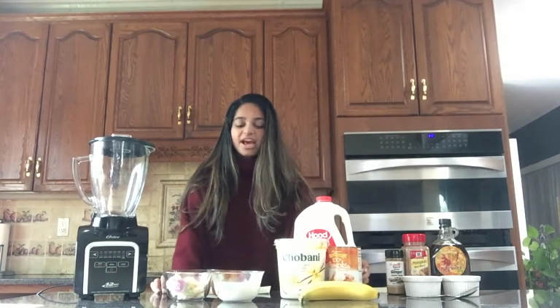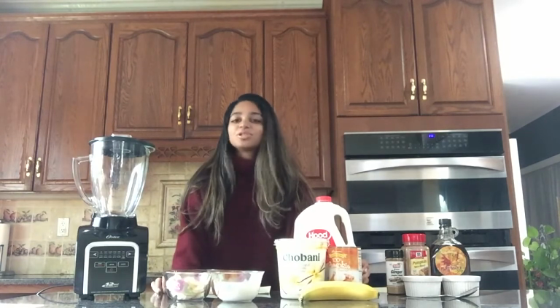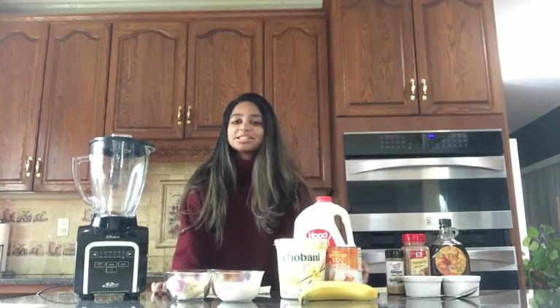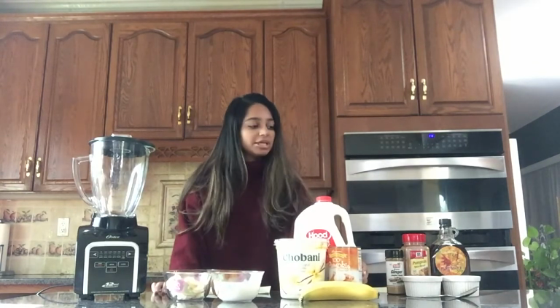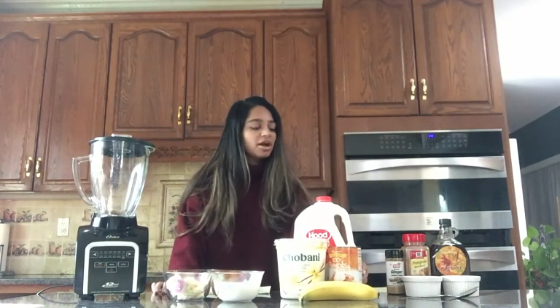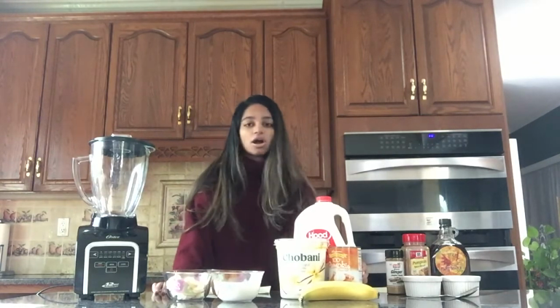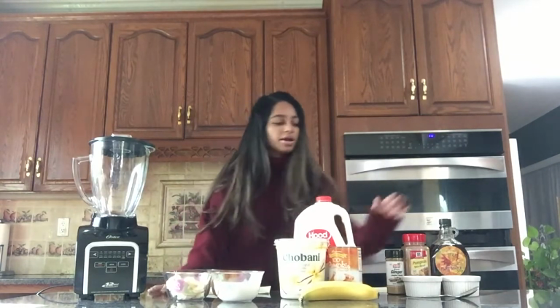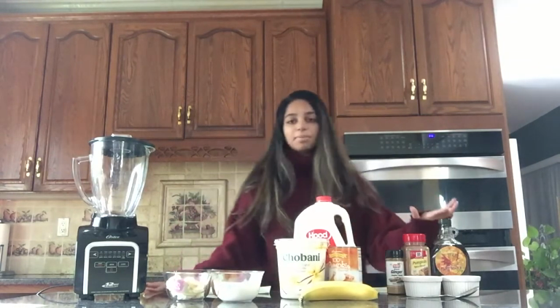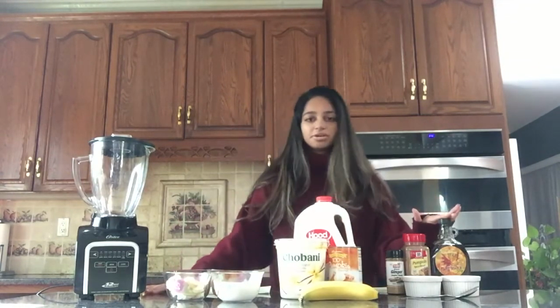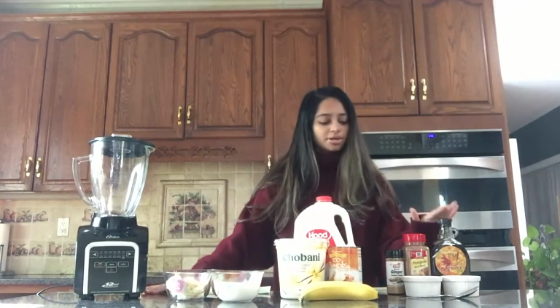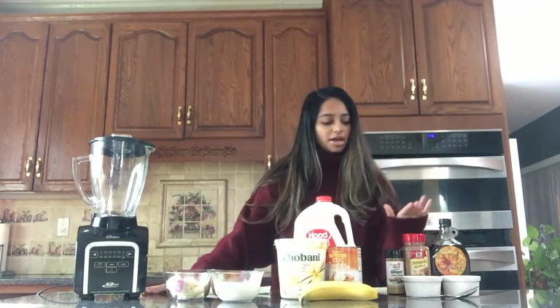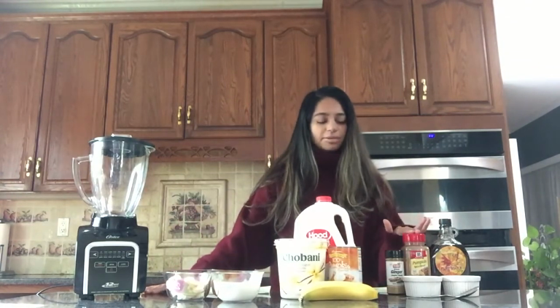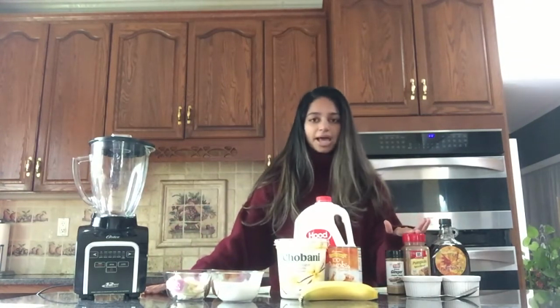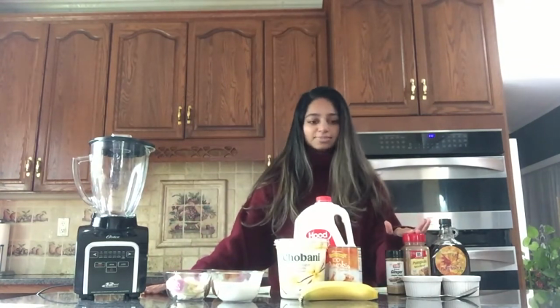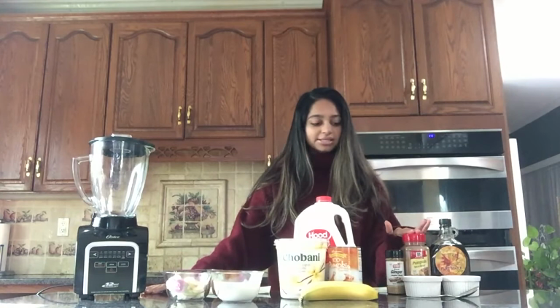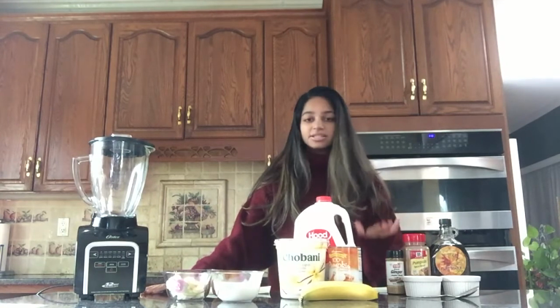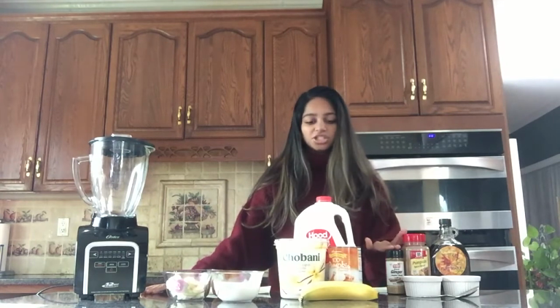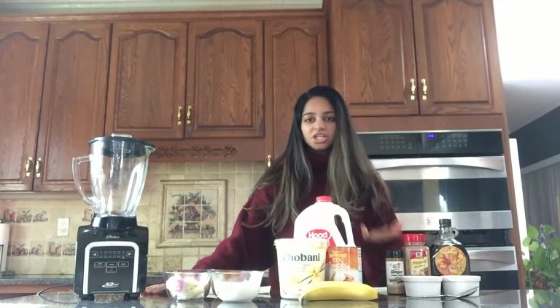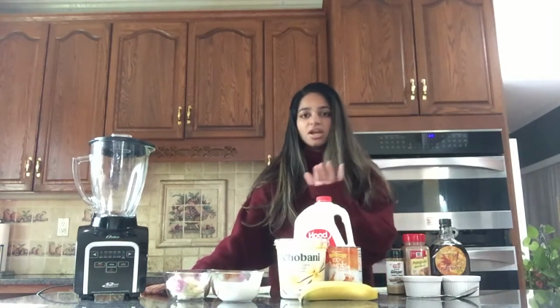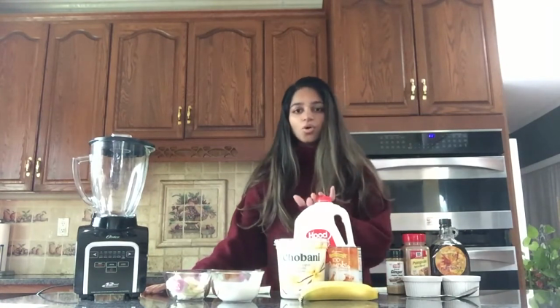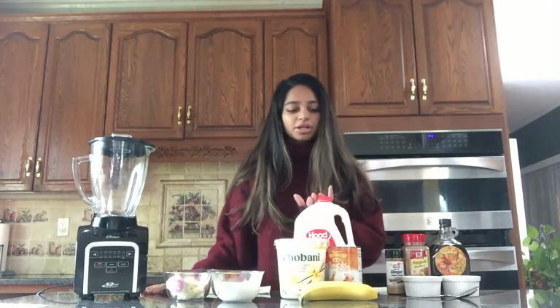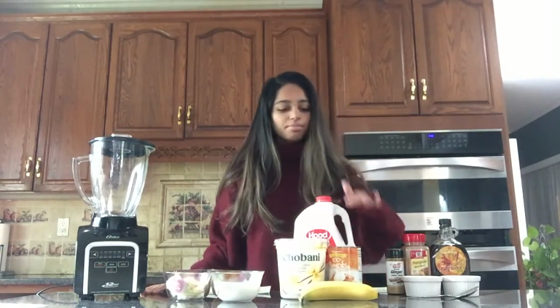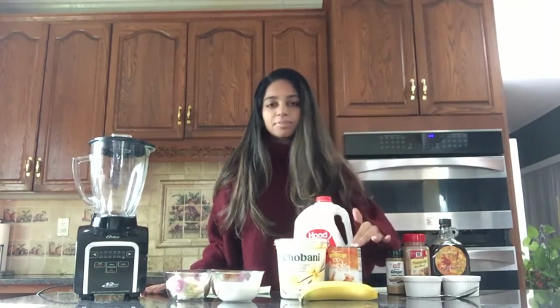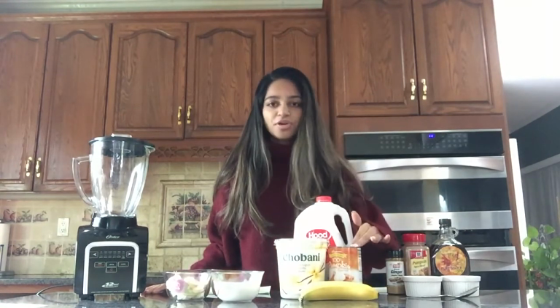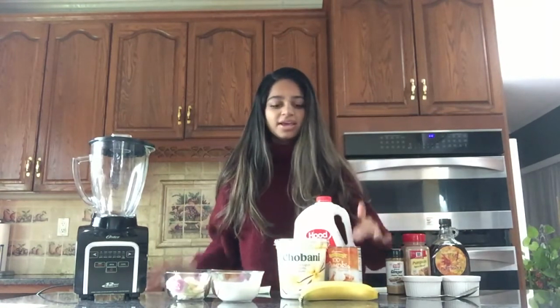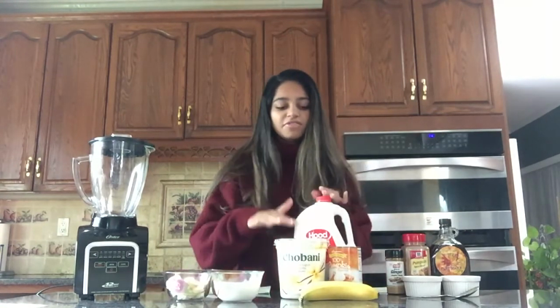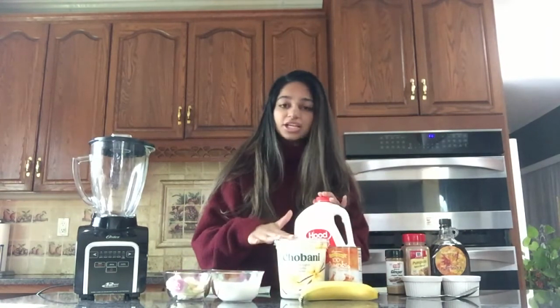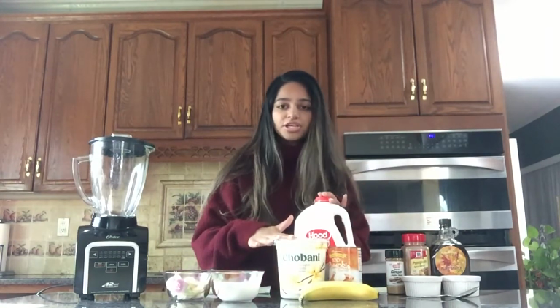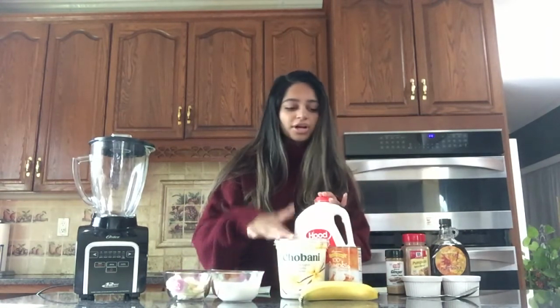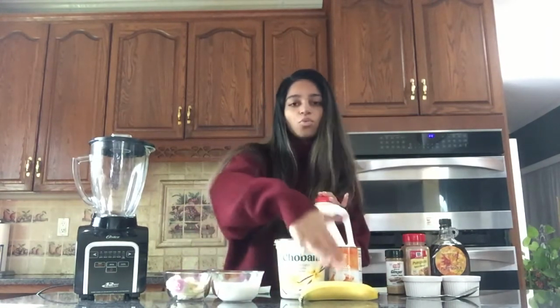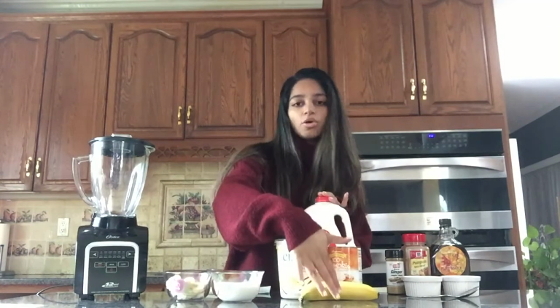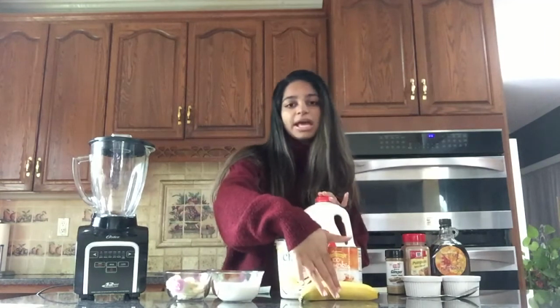The ingredients that we'll need are maple syrup, pumpkin pie spice, ginger, whole milk, pumpkin puree, vanilla Greek yogurt, and one whole banana.